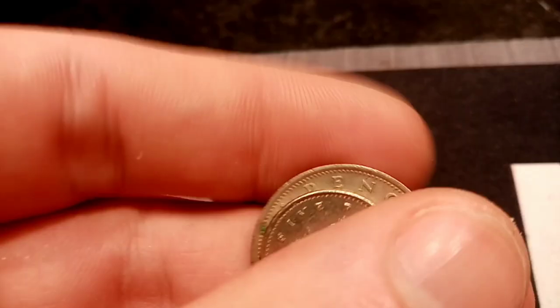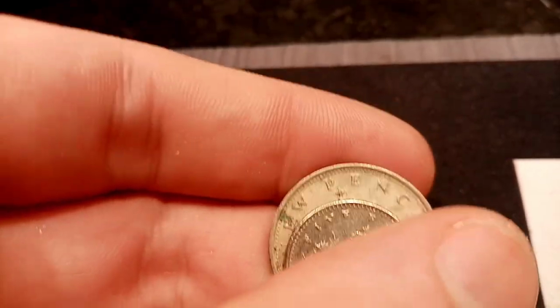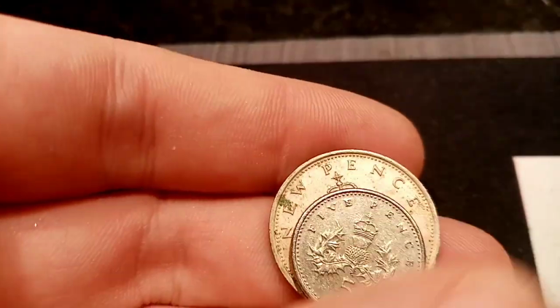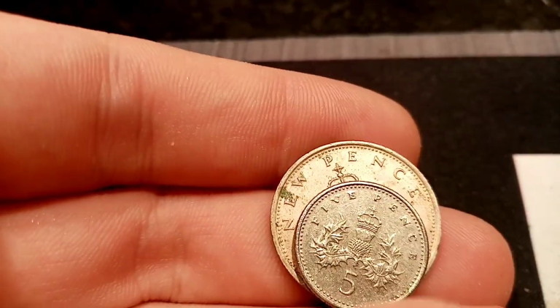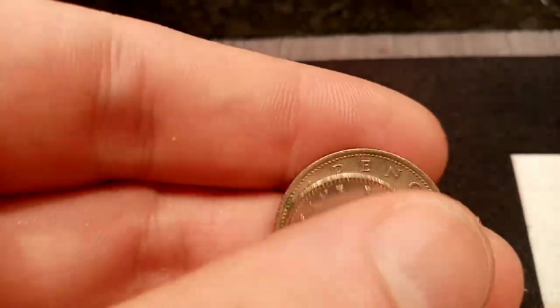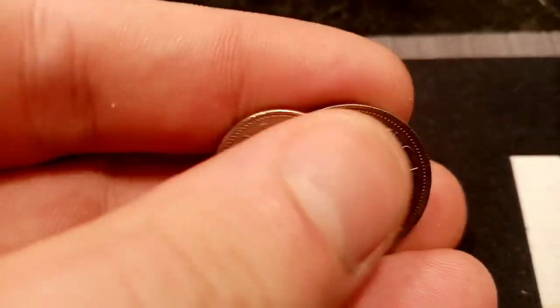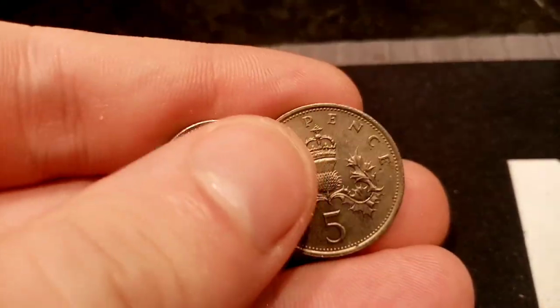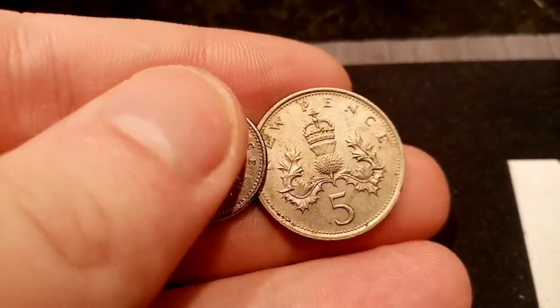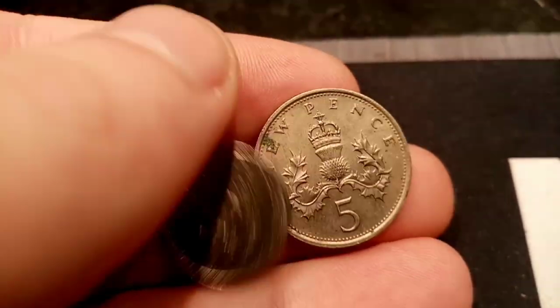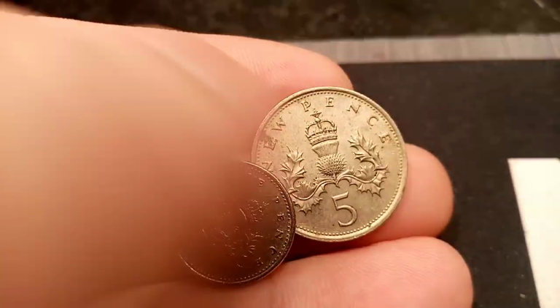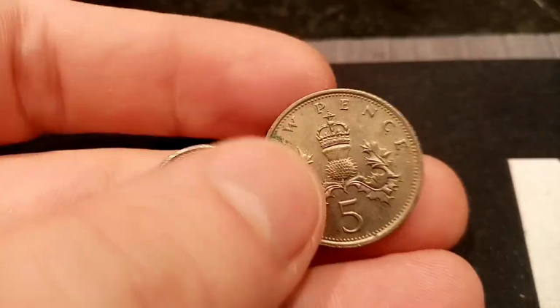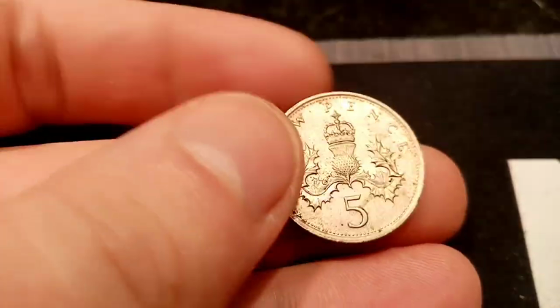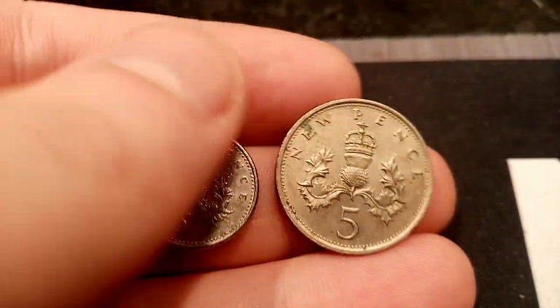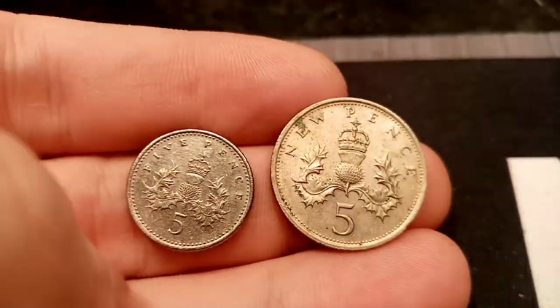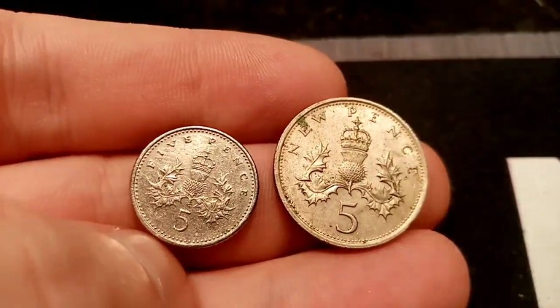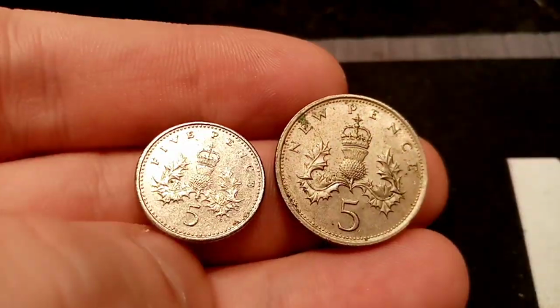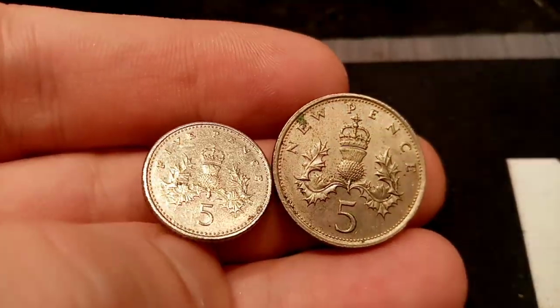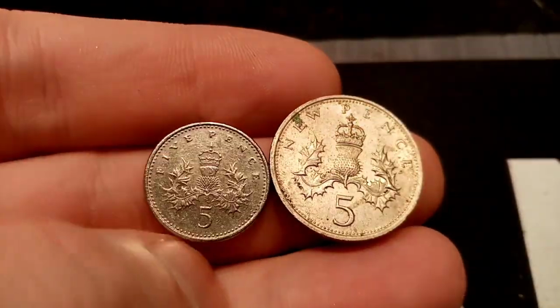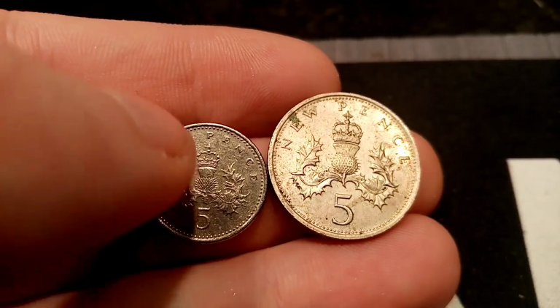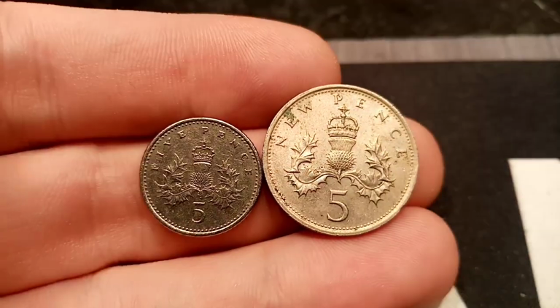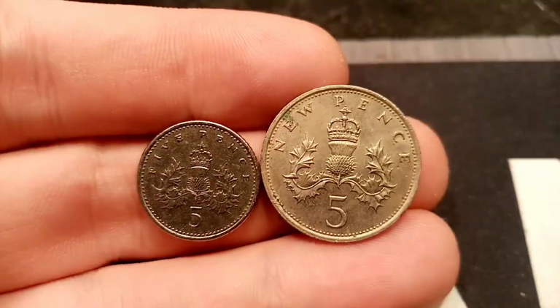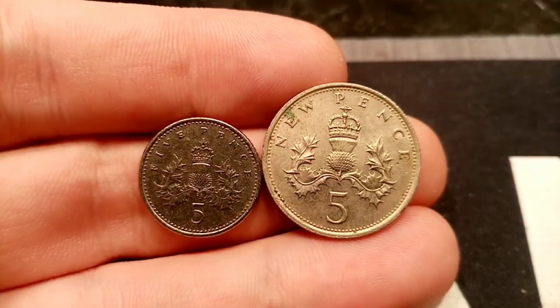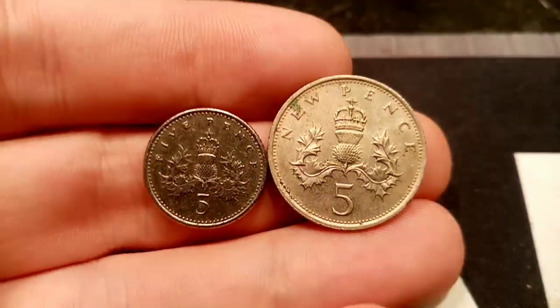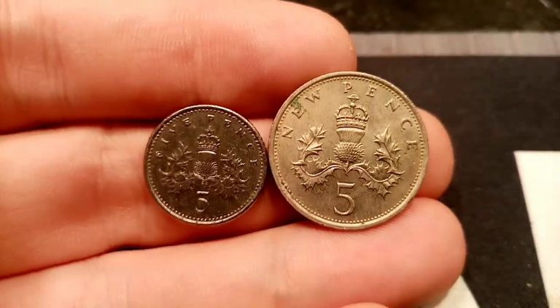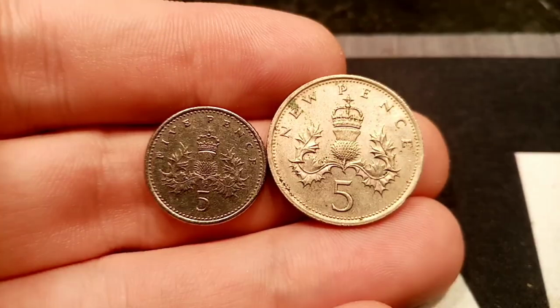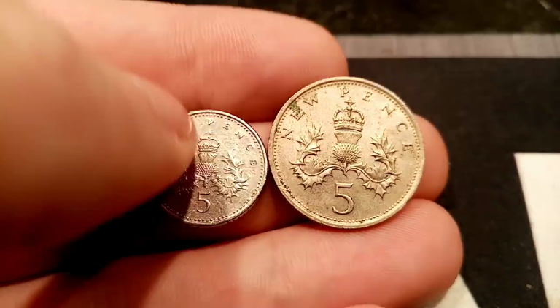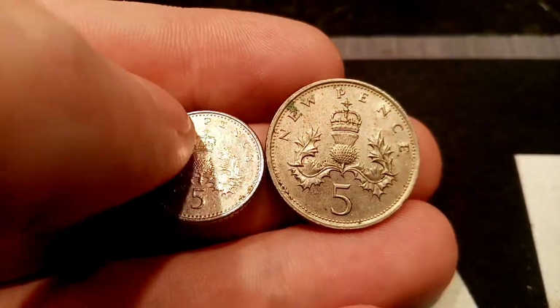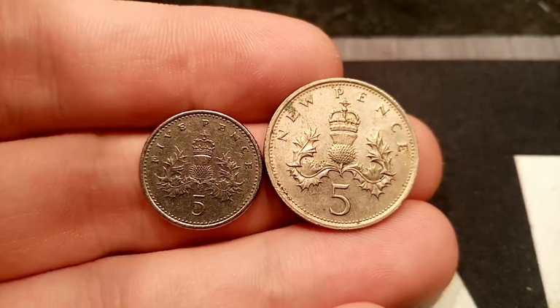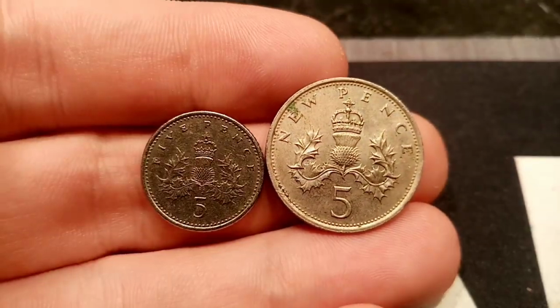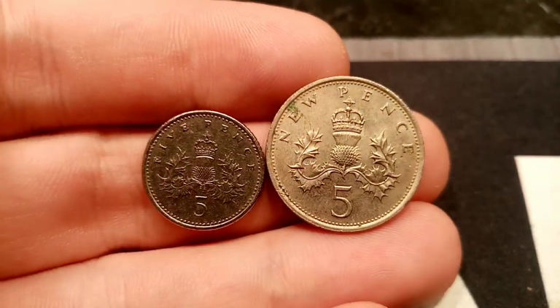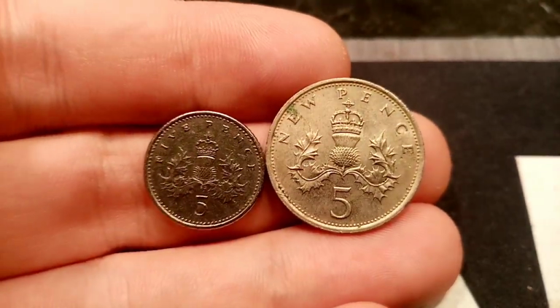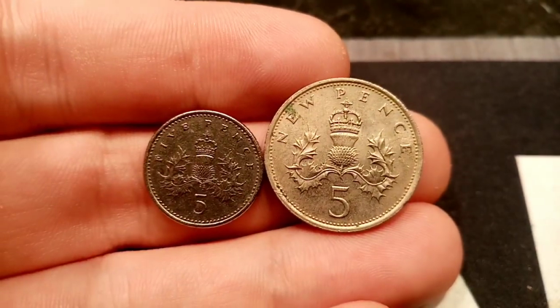This coin replaced the old style 5p, which is on the screen now. This coin was released in 1968 and ran until the new smaller version was released back in 1990.